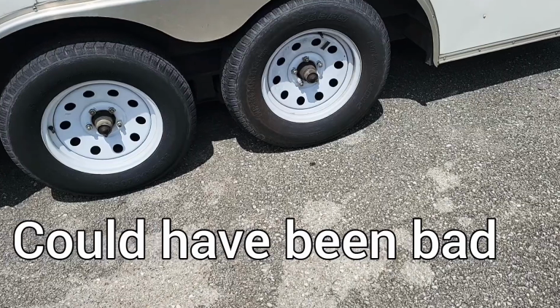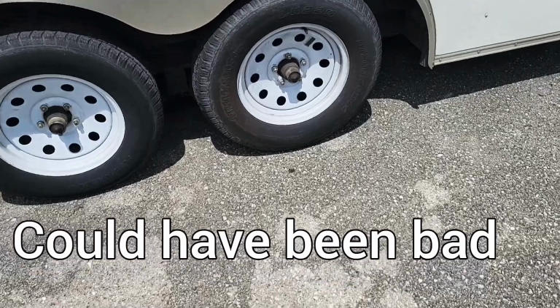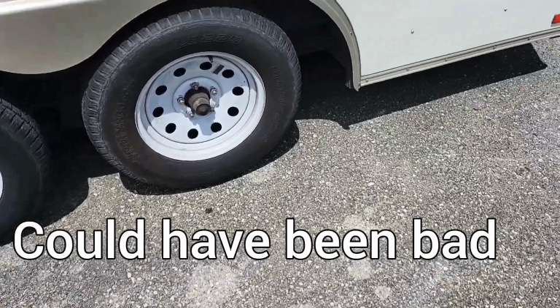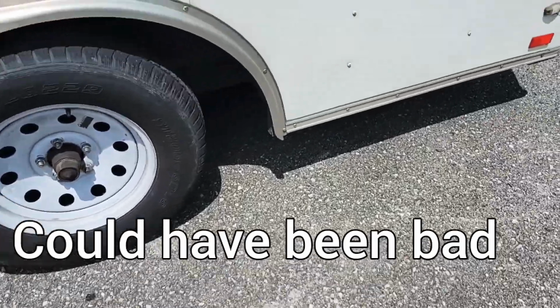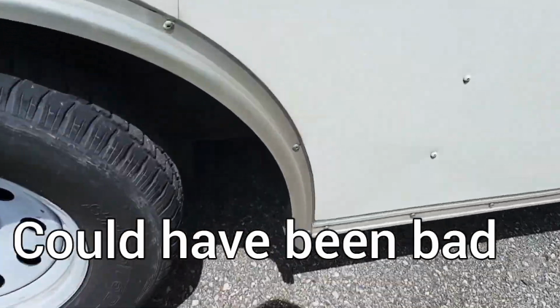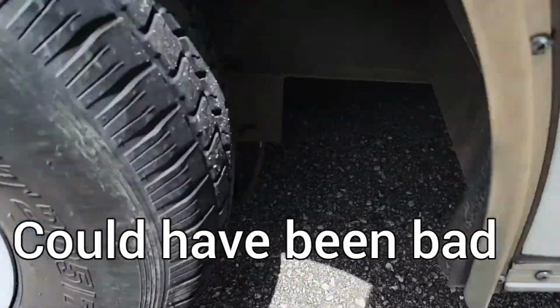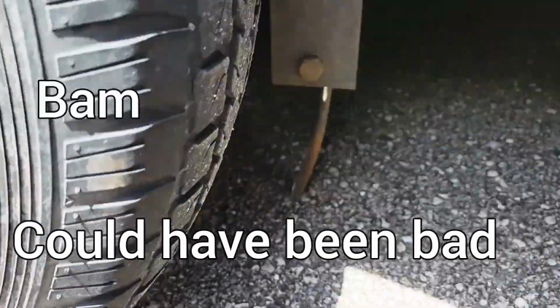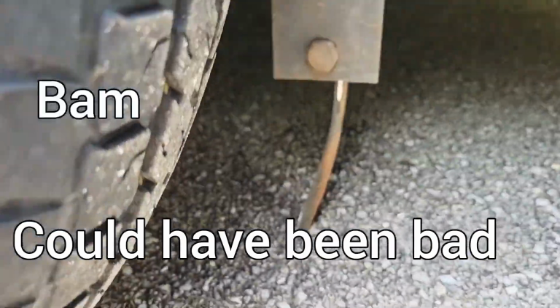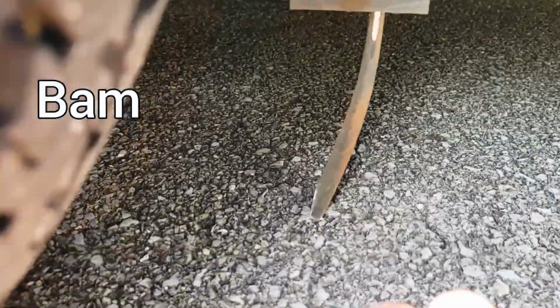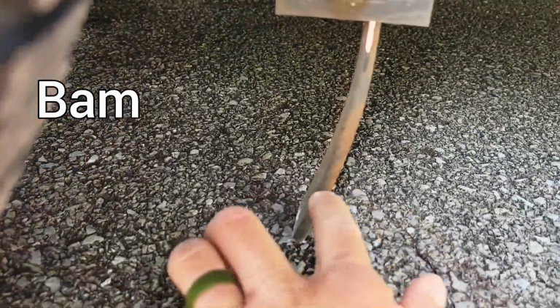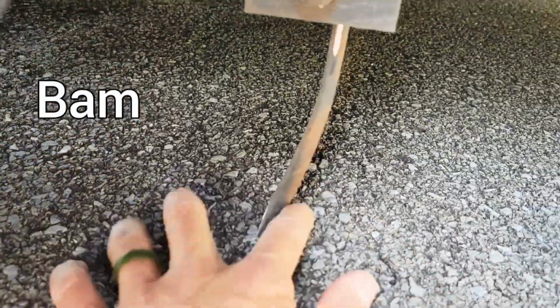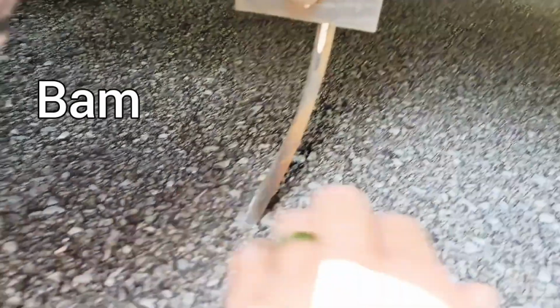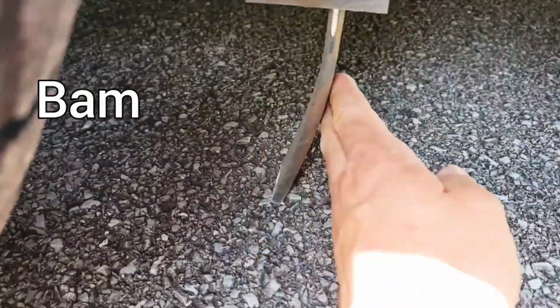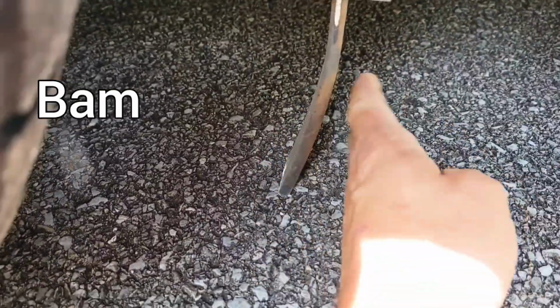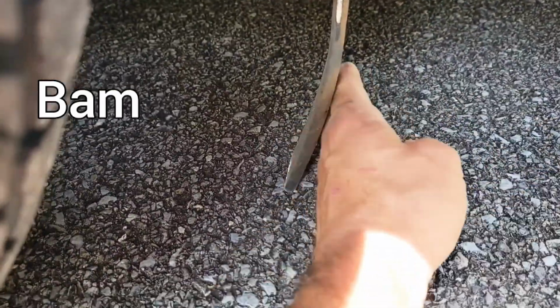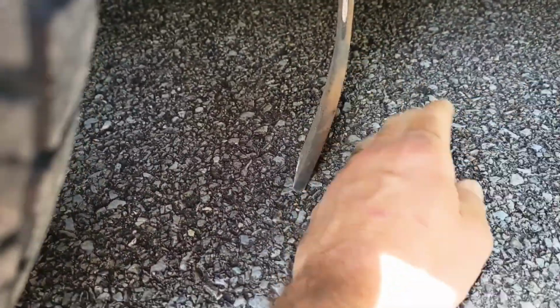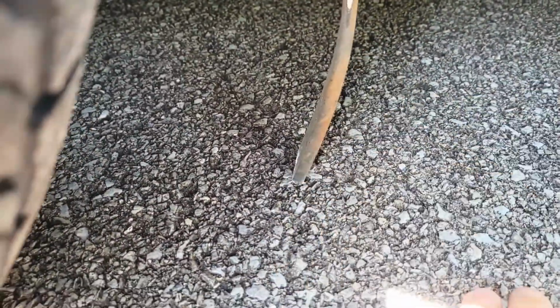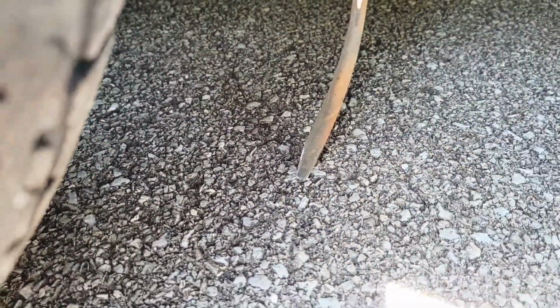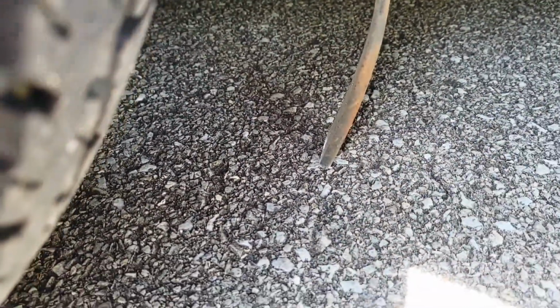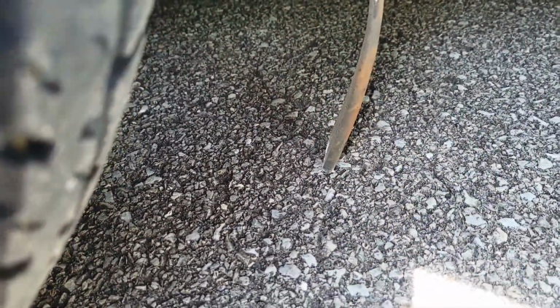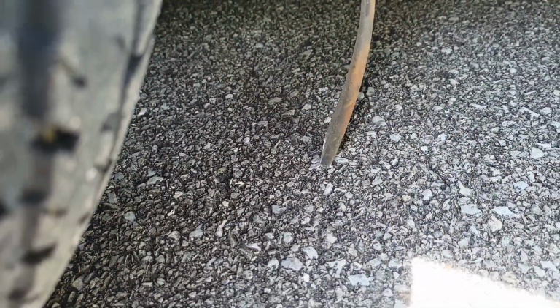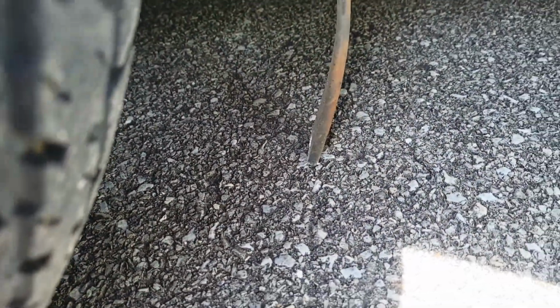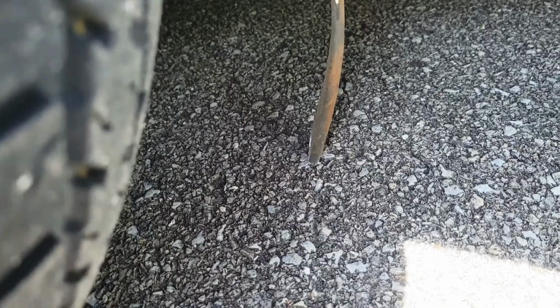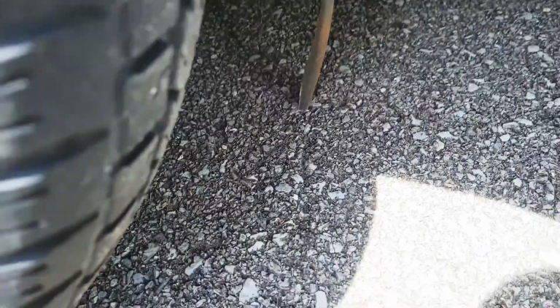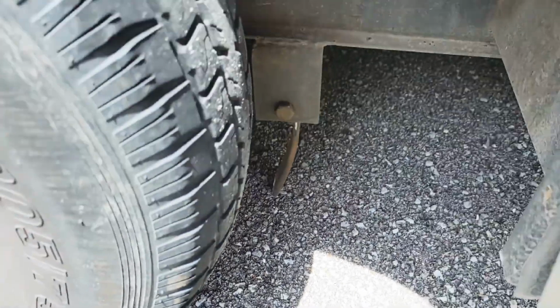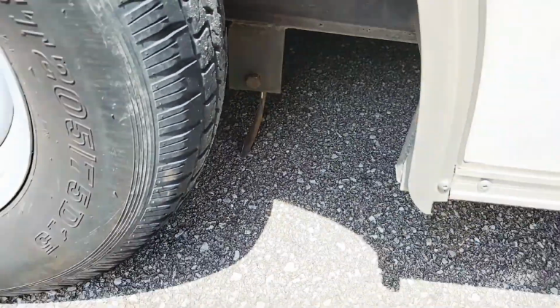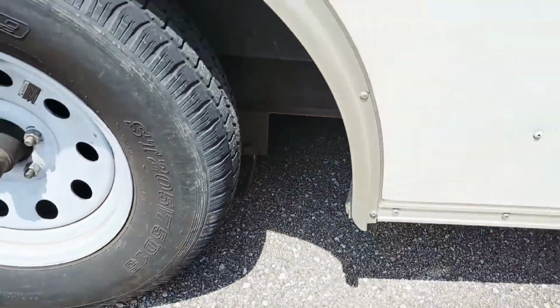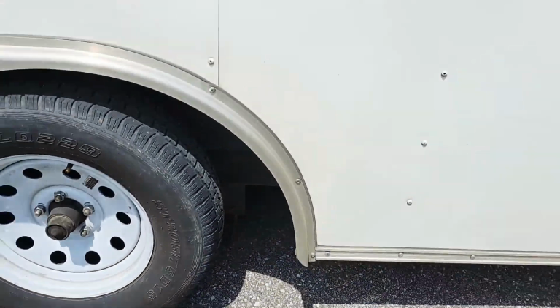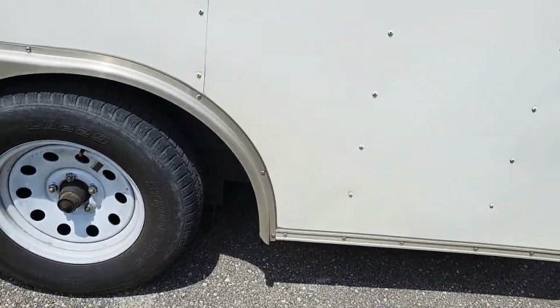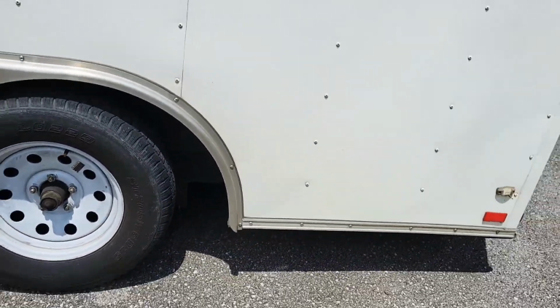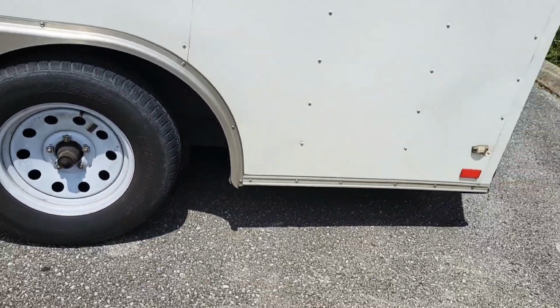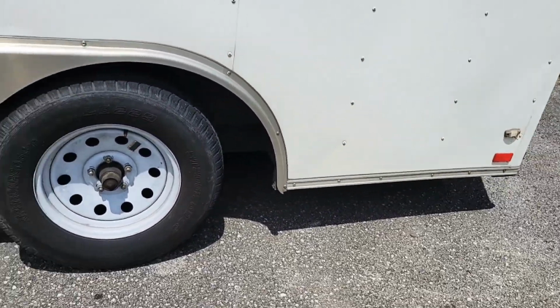All right everyone, living life — and this is what happens when you're living life. The leaf spring breaks on your trailer when you're an hour away from home, then you got to find somebody to fix it.